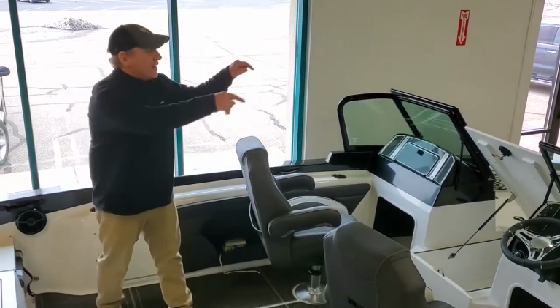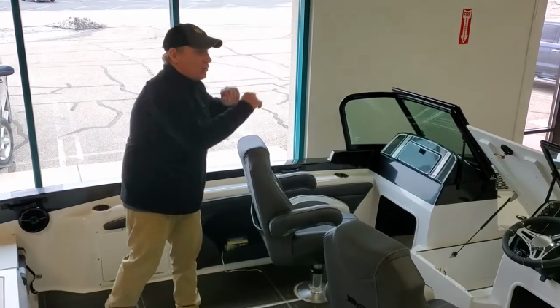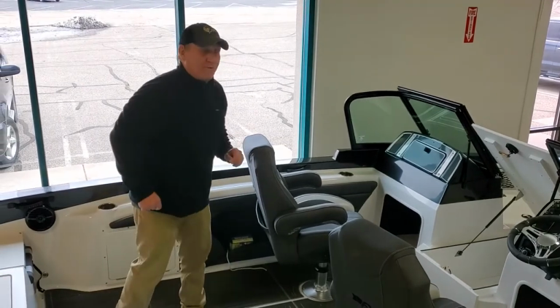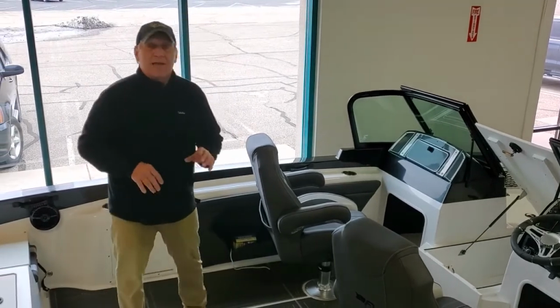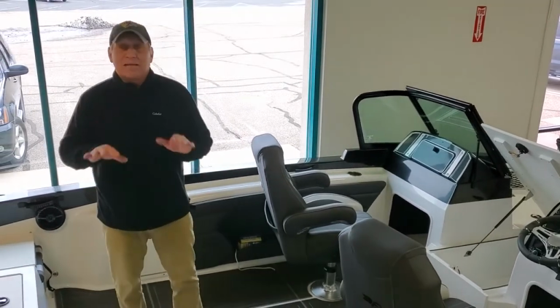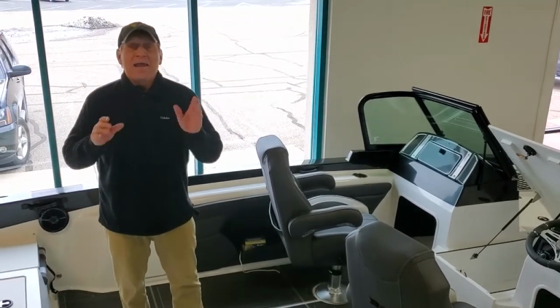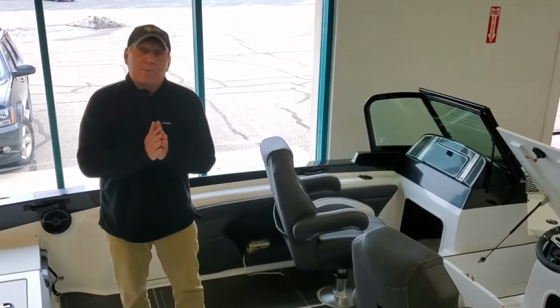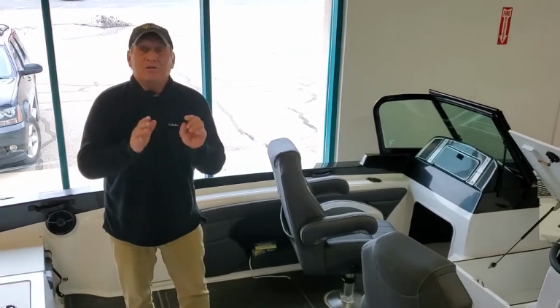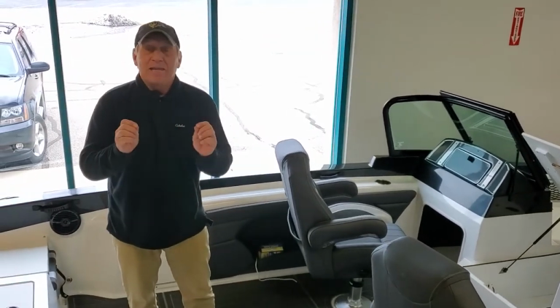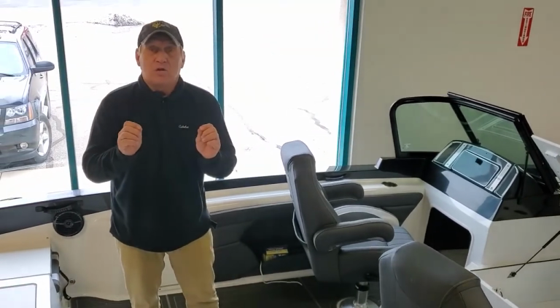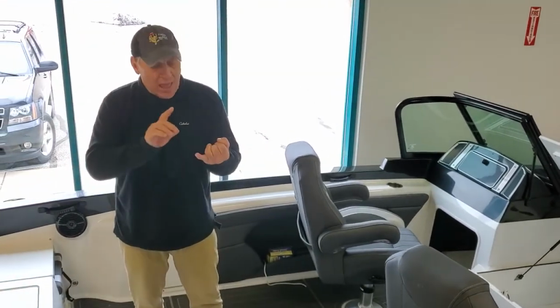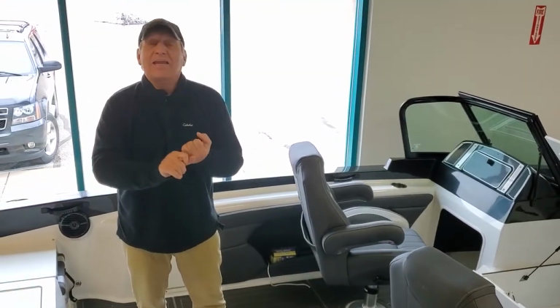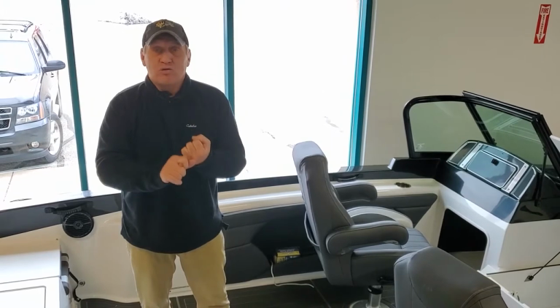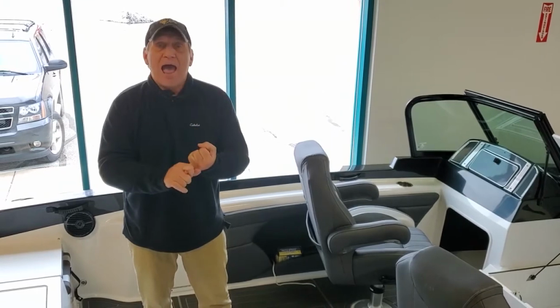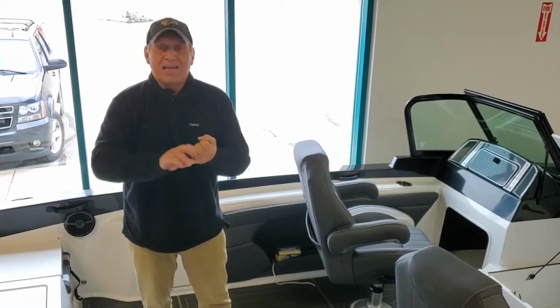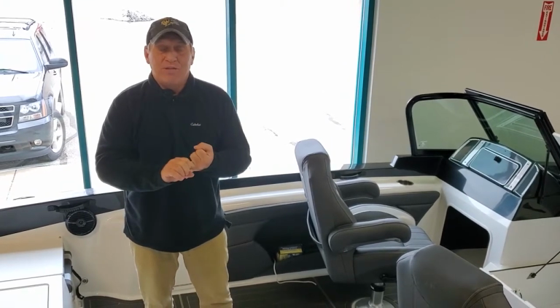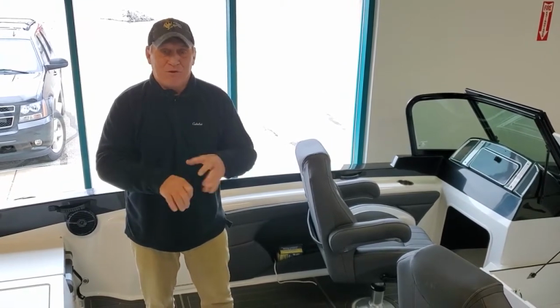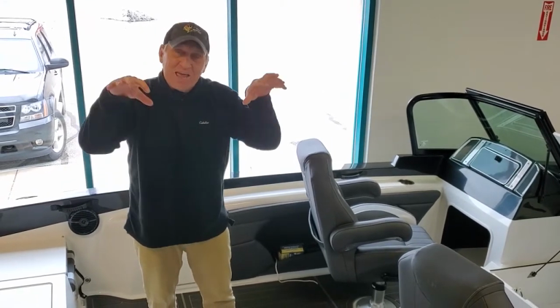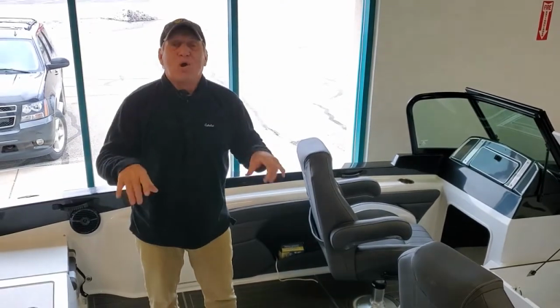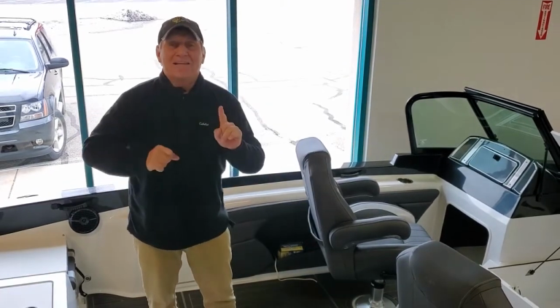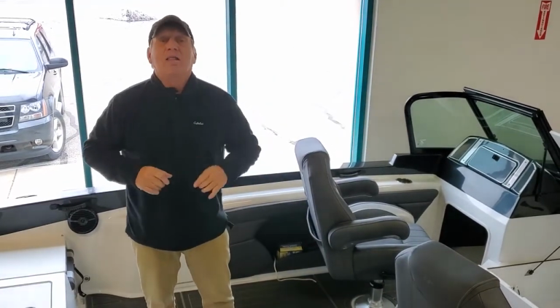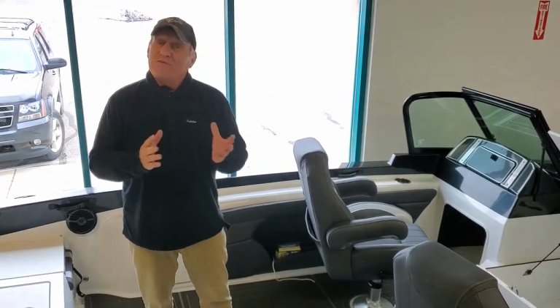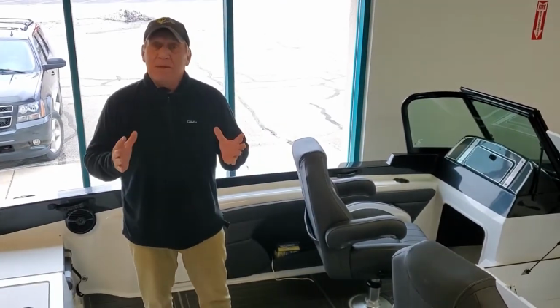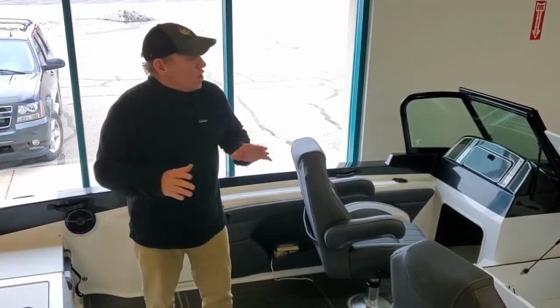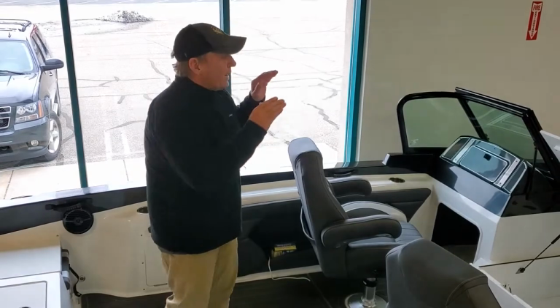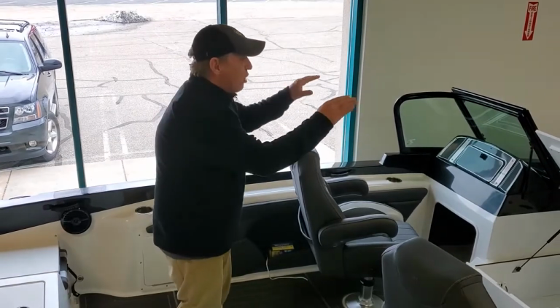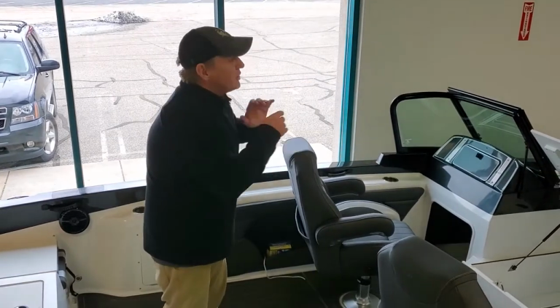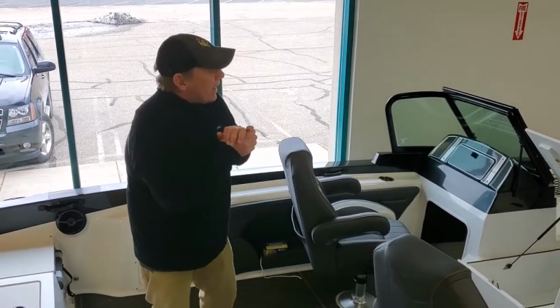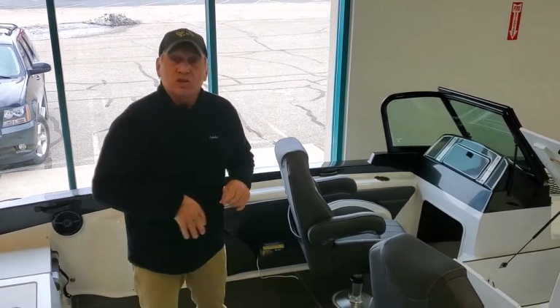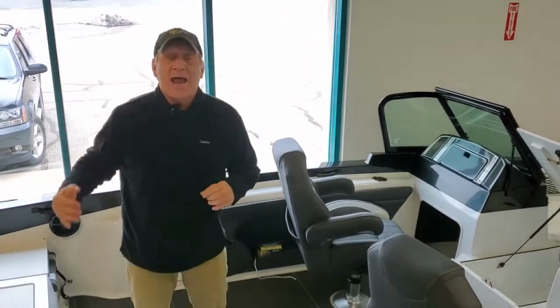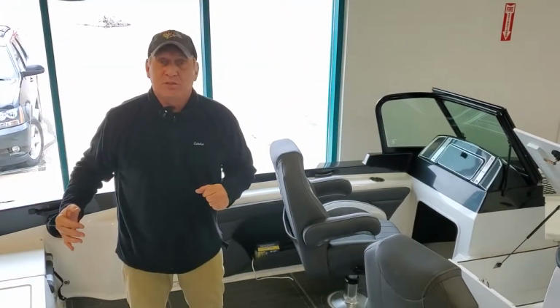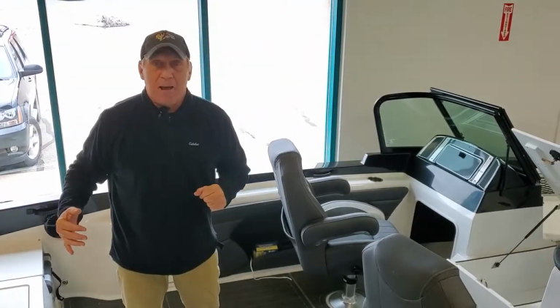A ton of storage up front. As a guide, a pro angler, I need storage, I need a dry ride, I need a hull that performs — this boat has it all. For you family people, you can get bow cushions and you can also get an optional ski pylon.